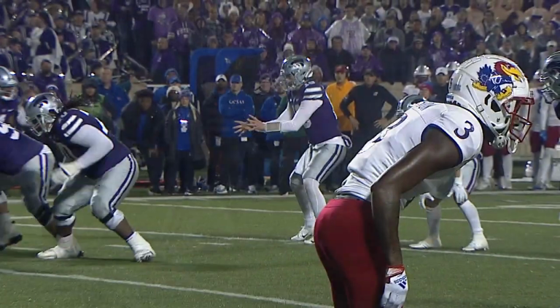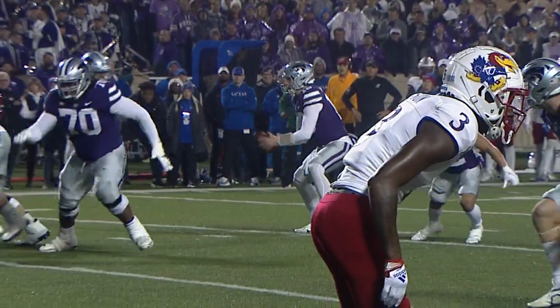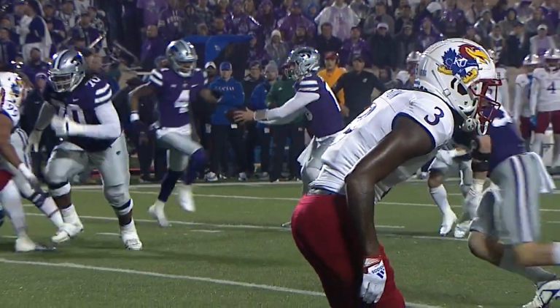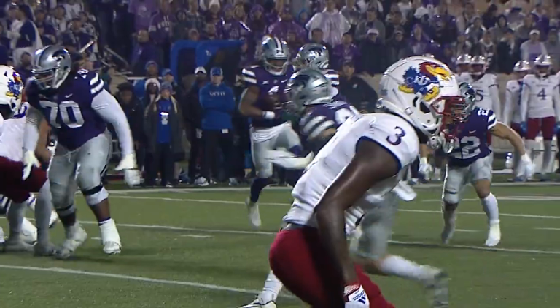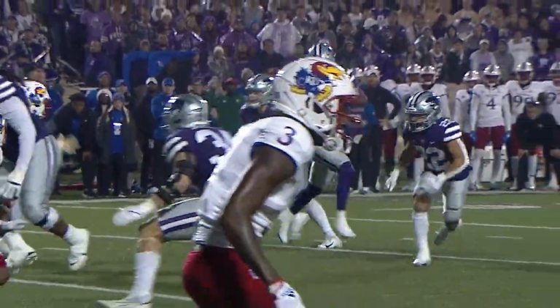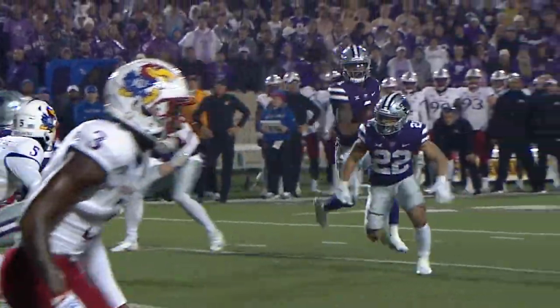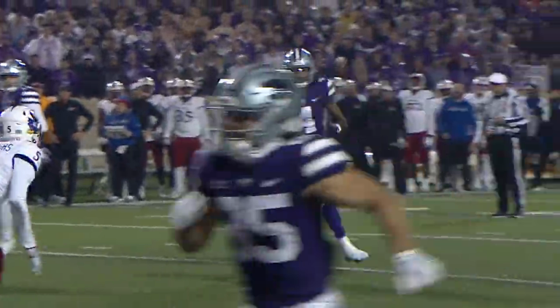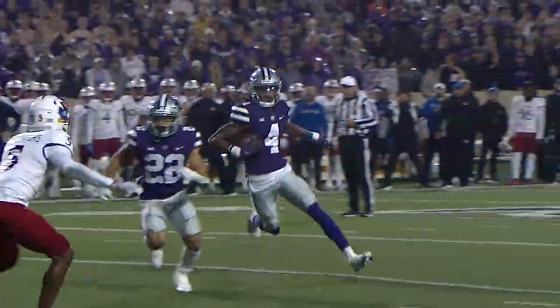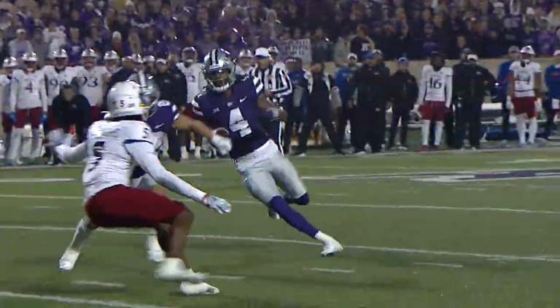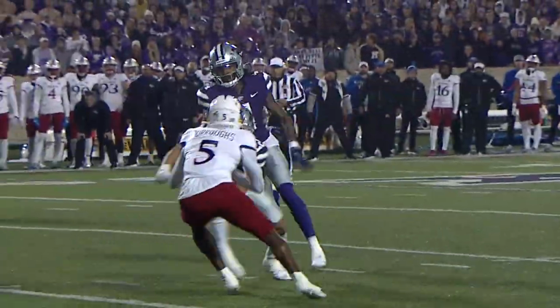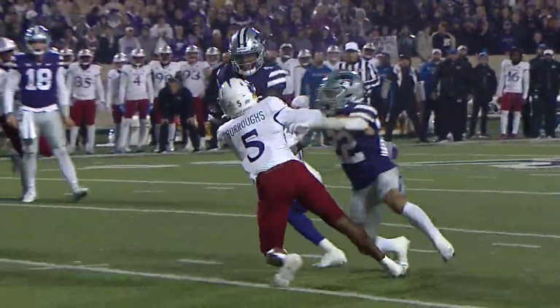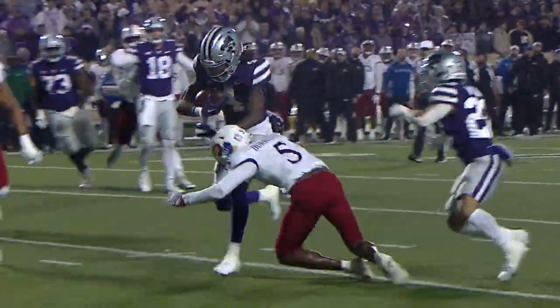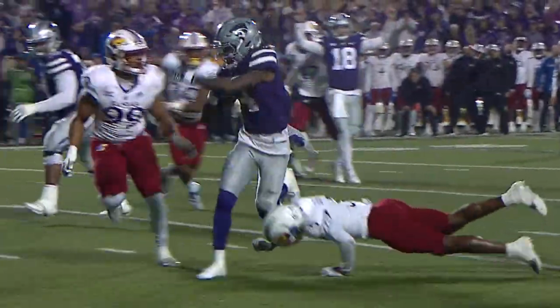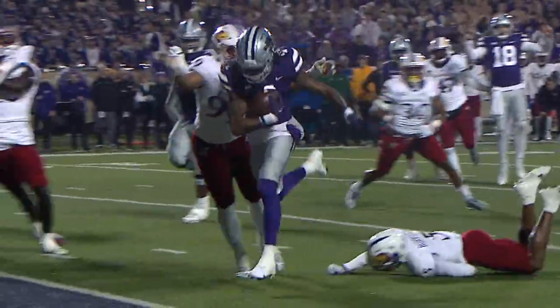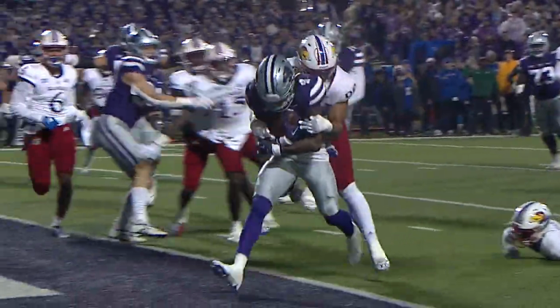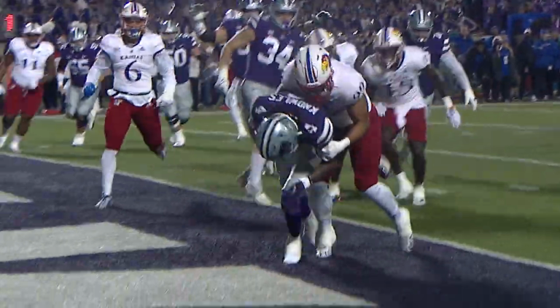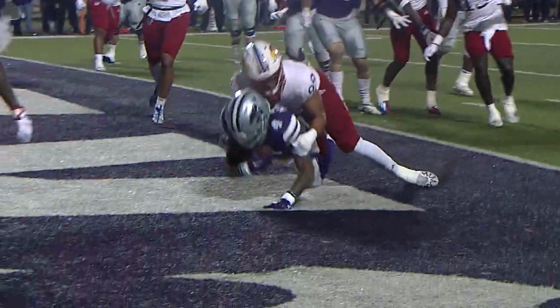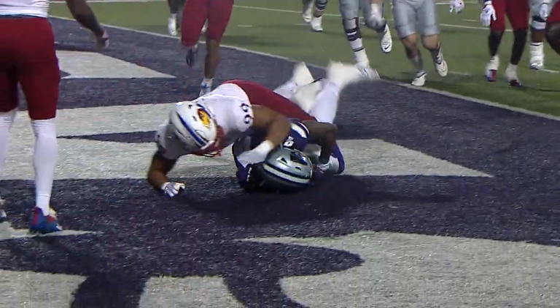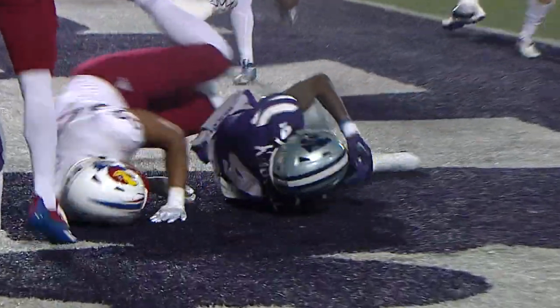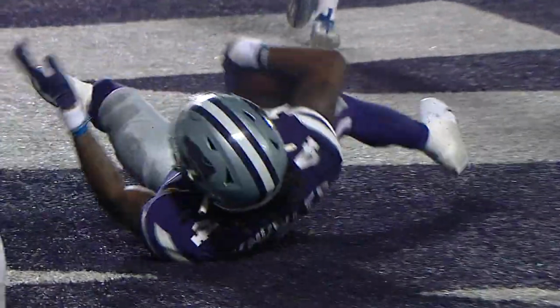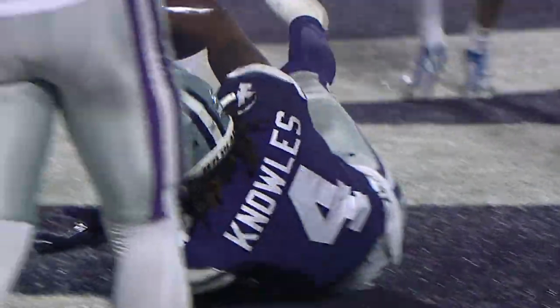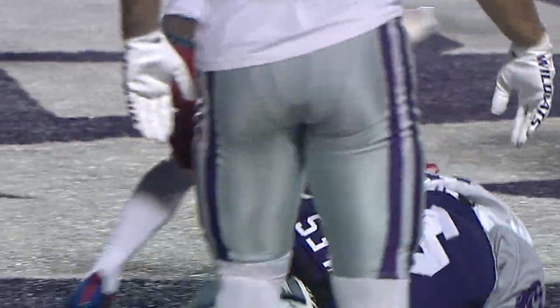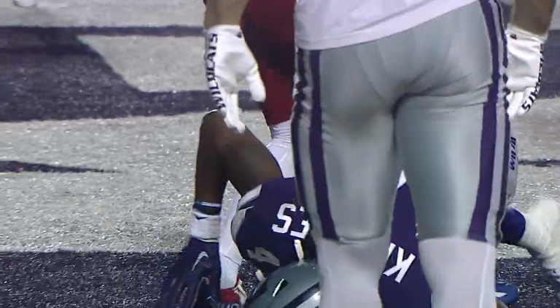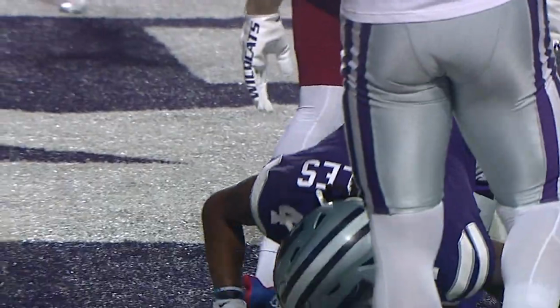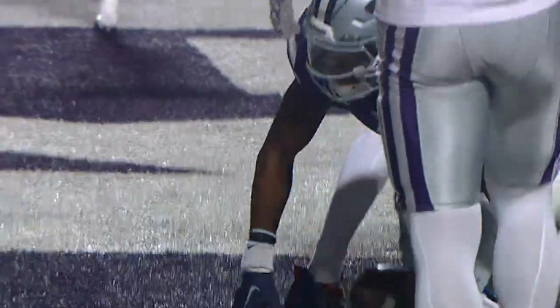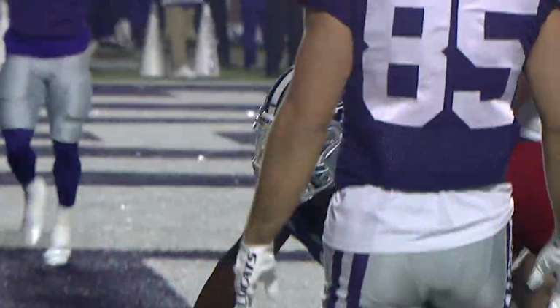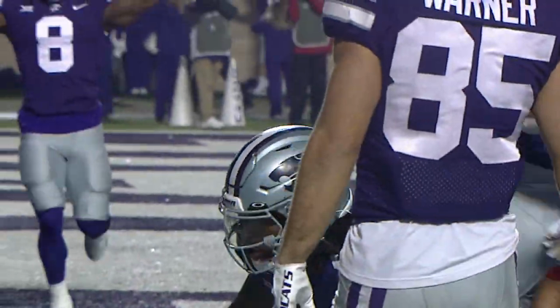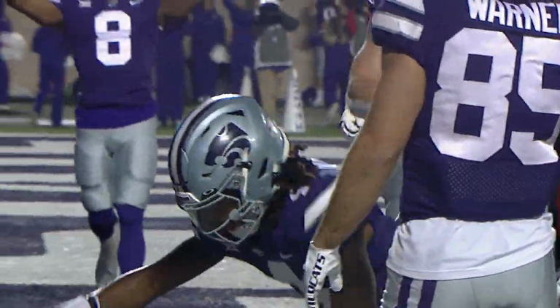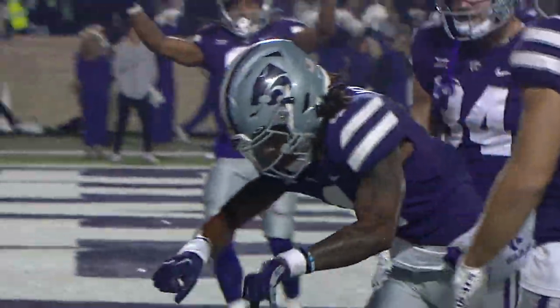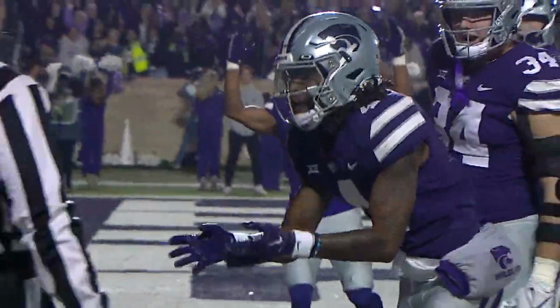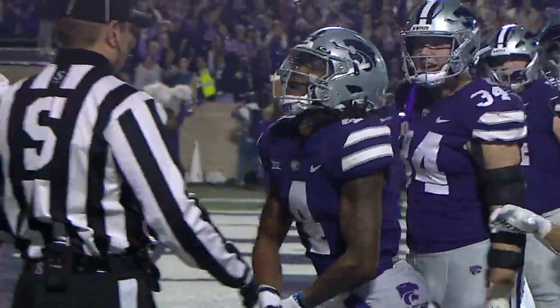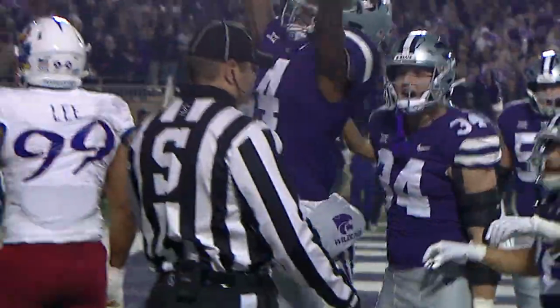Comes a man in motion — this is Malik Knowles on the stretch play. Malik's got it, he will score! He scores!